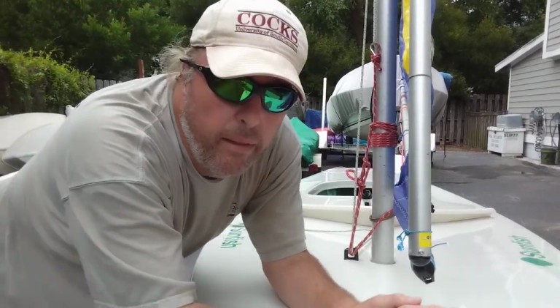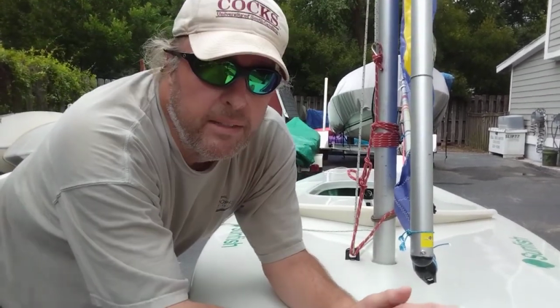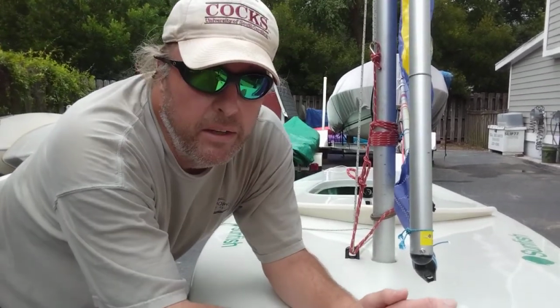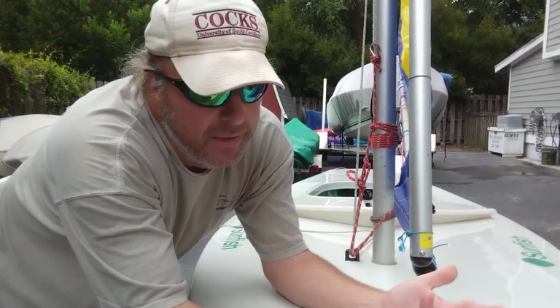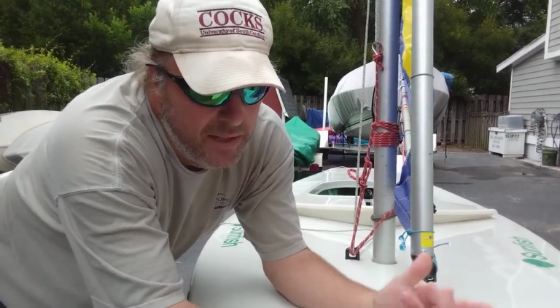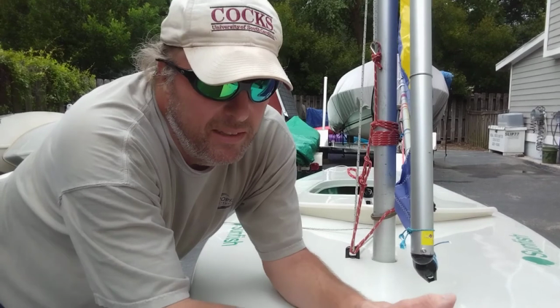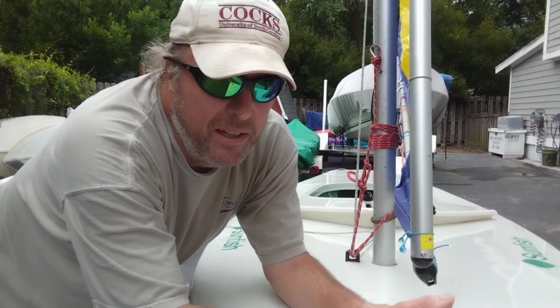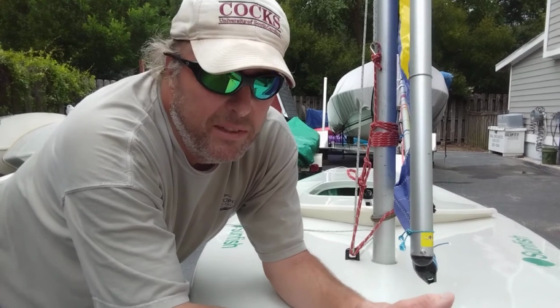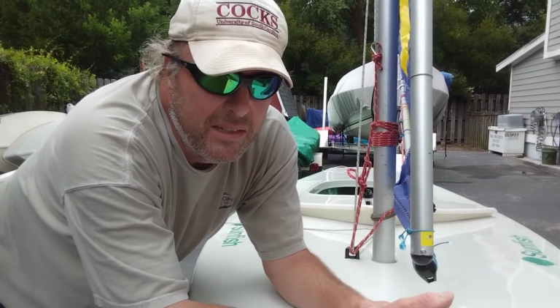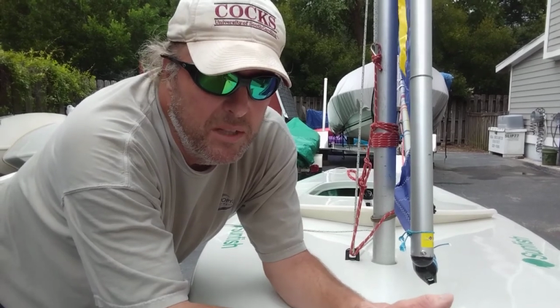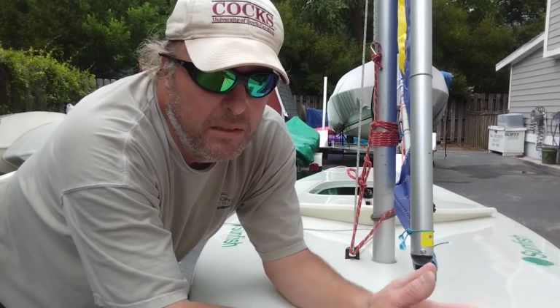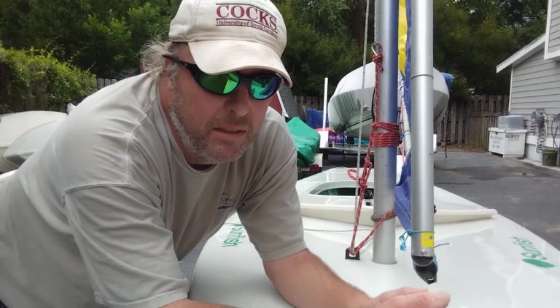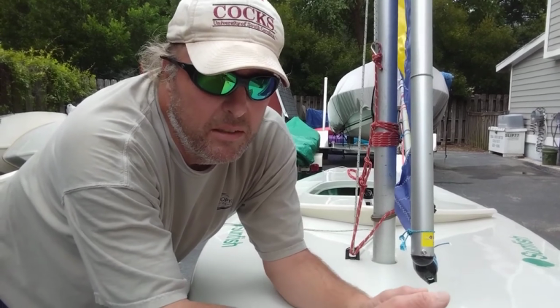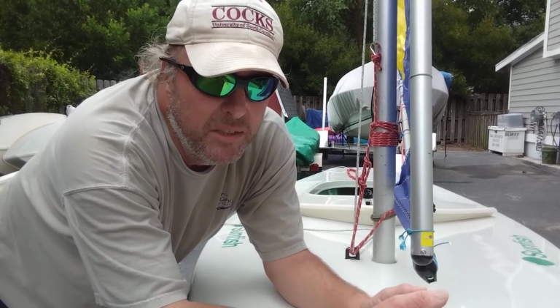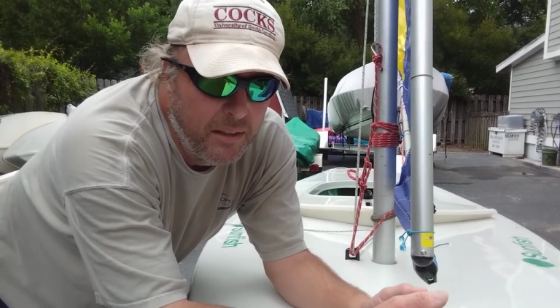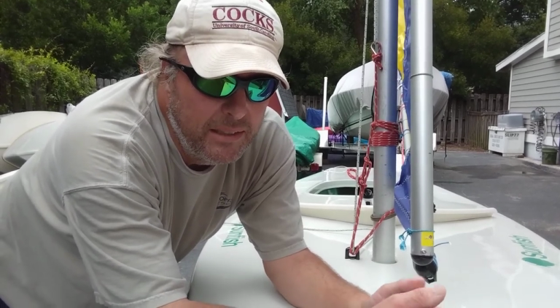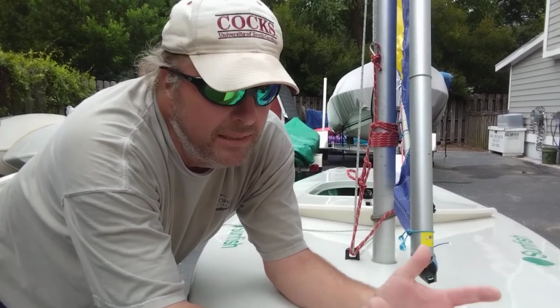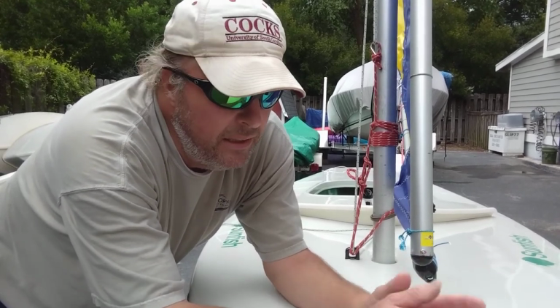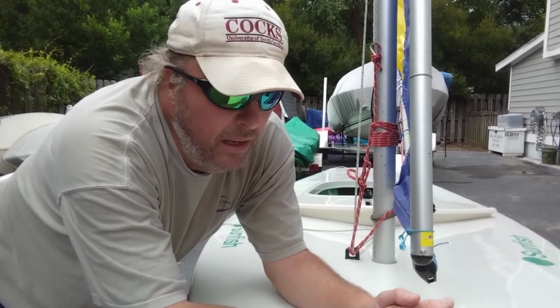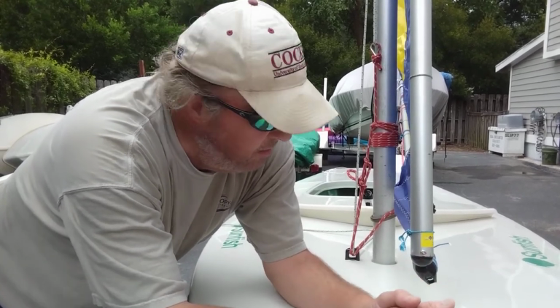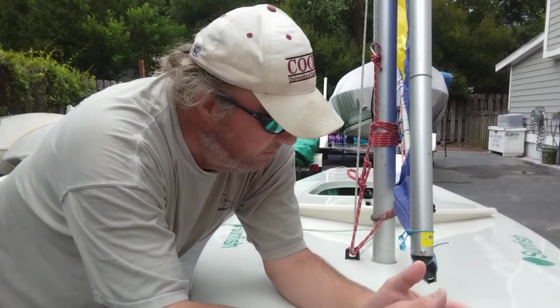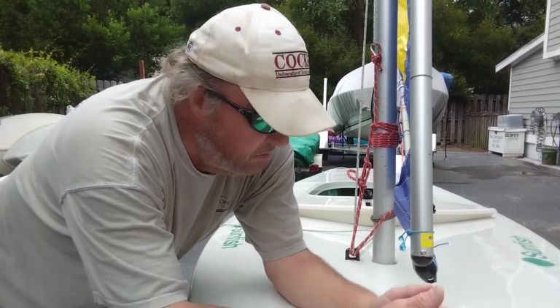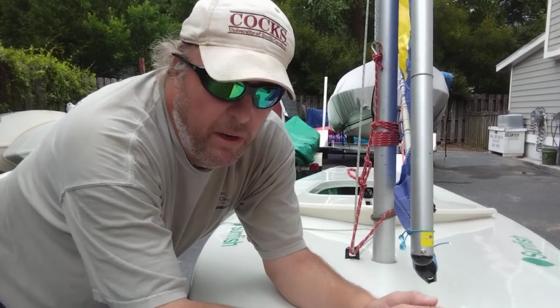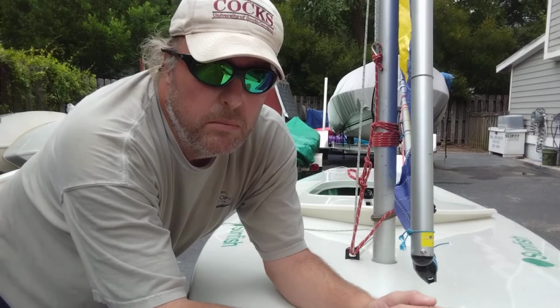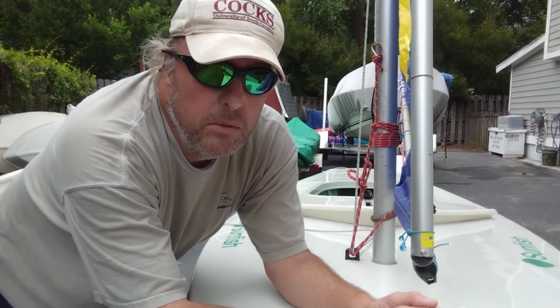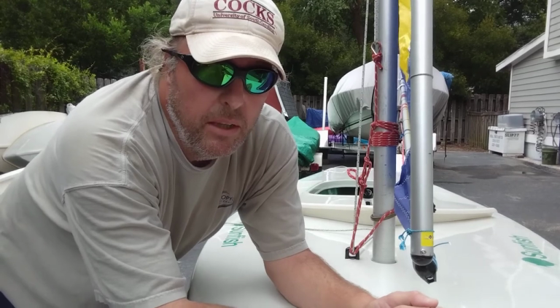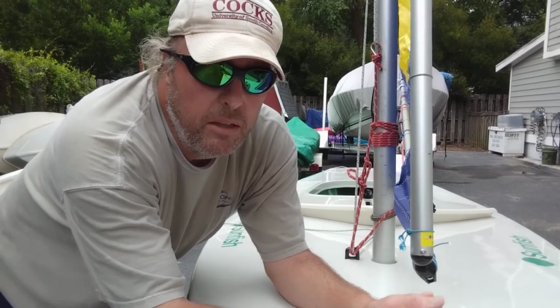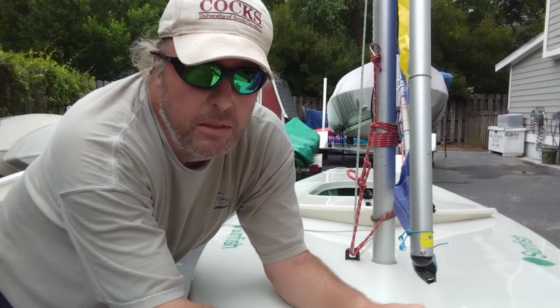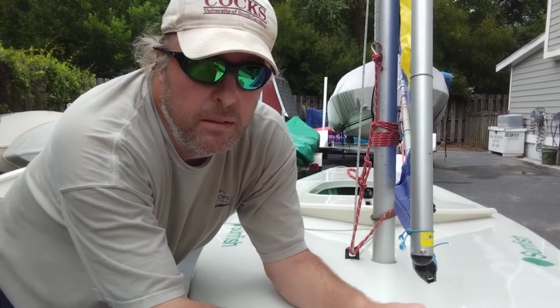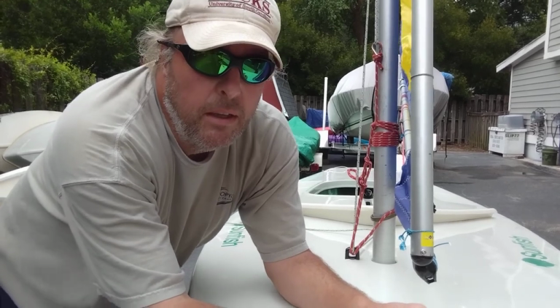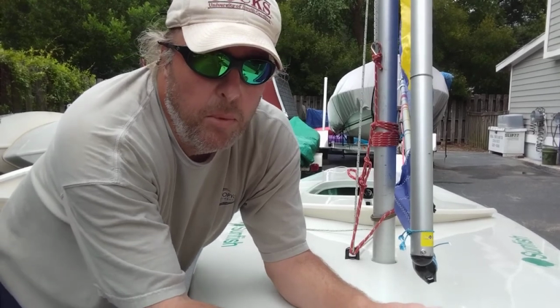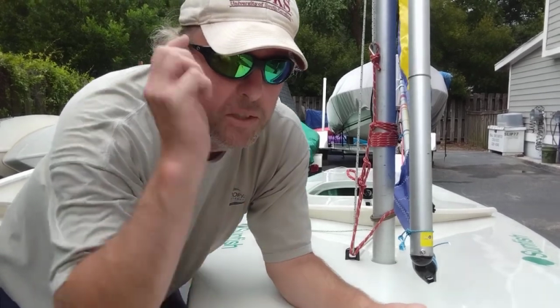And that's how I do it. I've been sailing it this way for like six months in club sailing races. It's worked great. So that's all there is to it. Hope it helps.